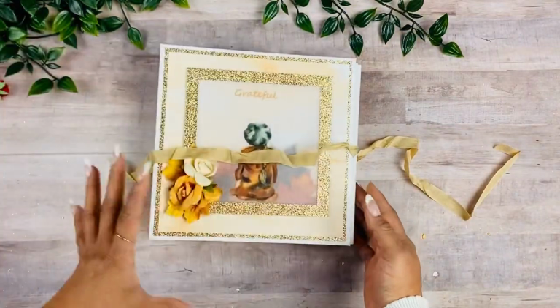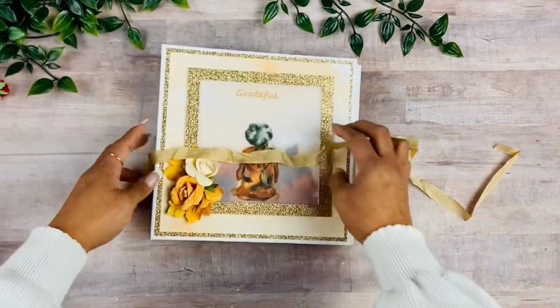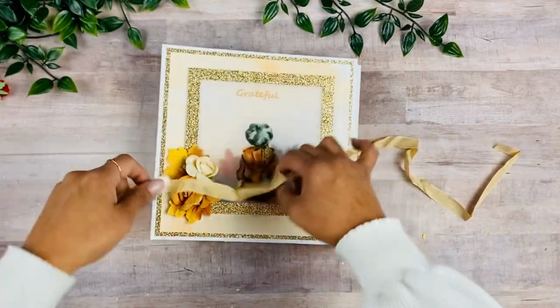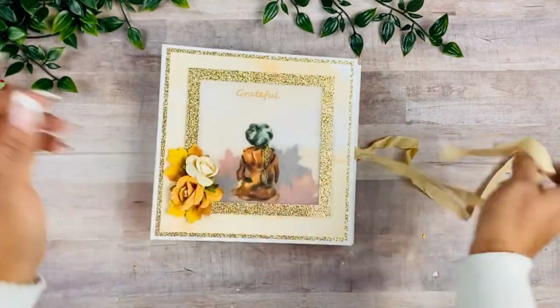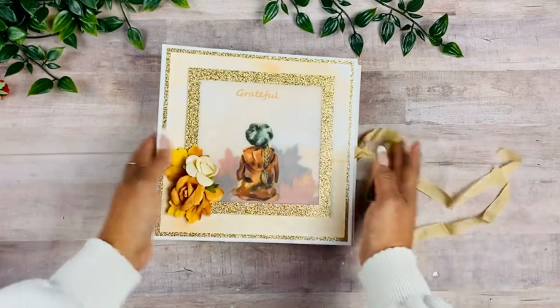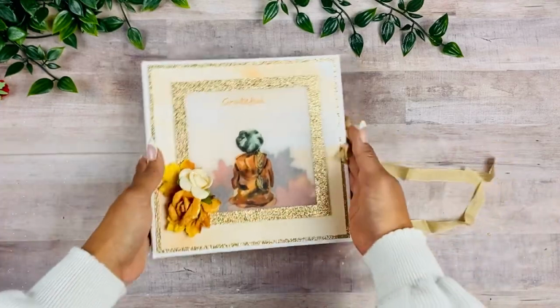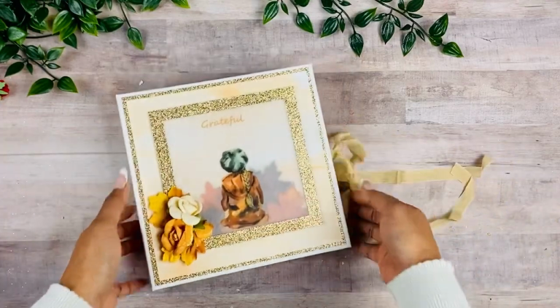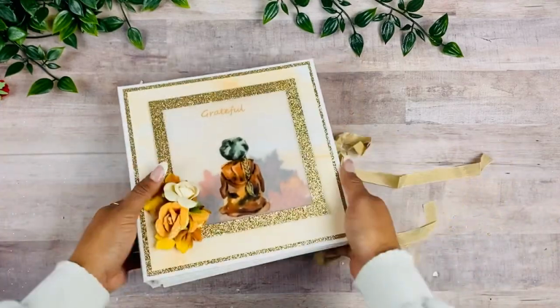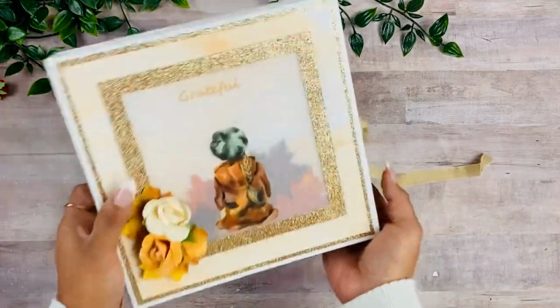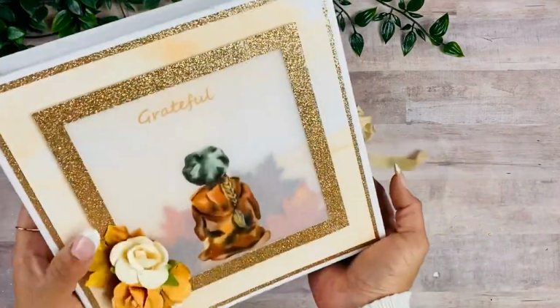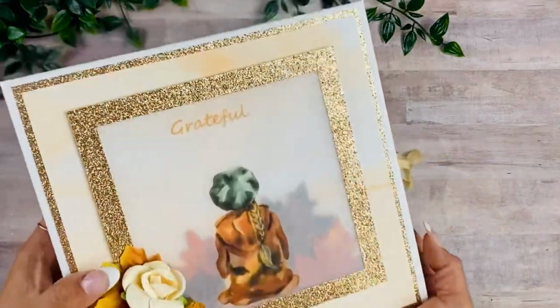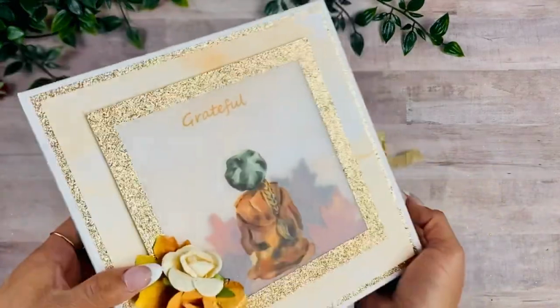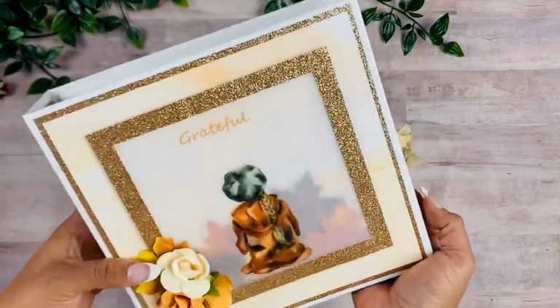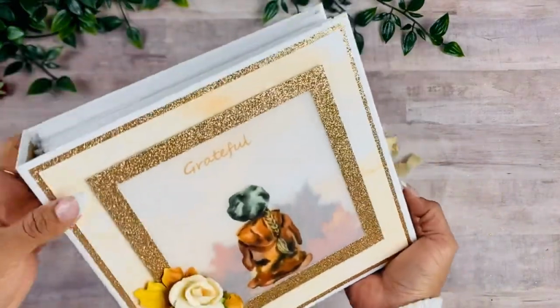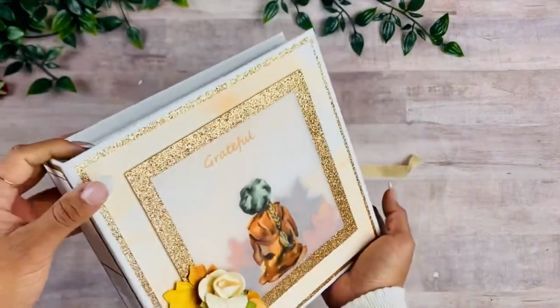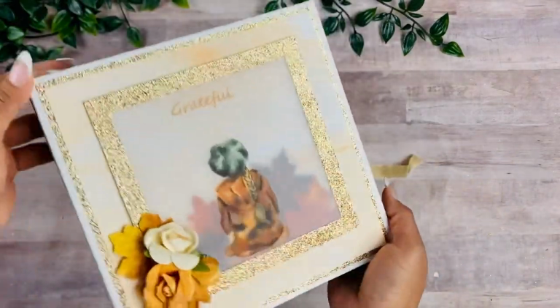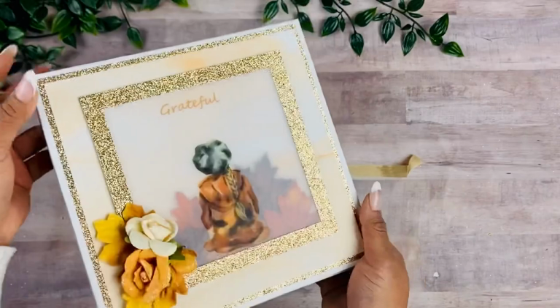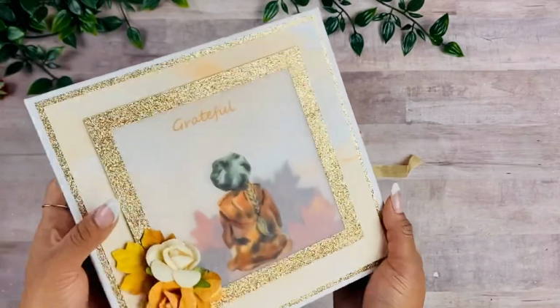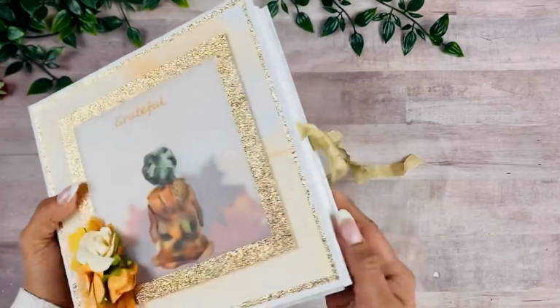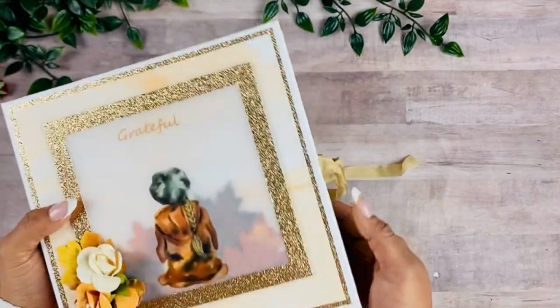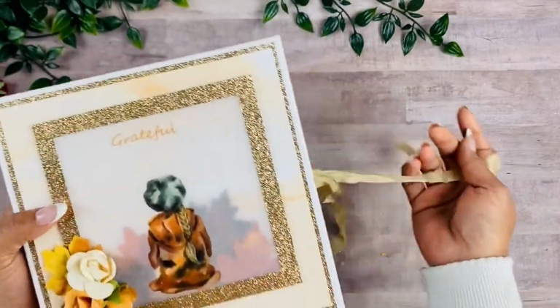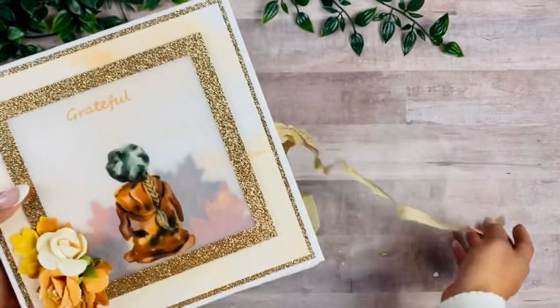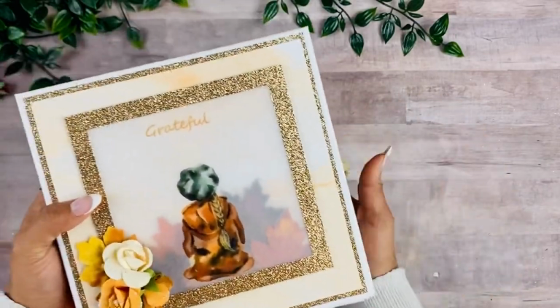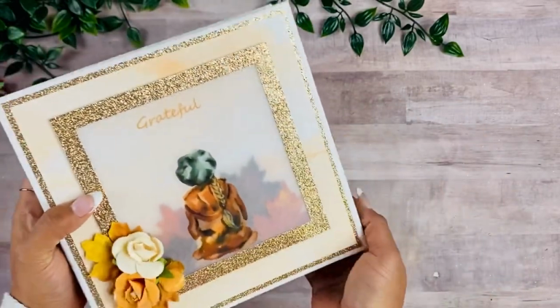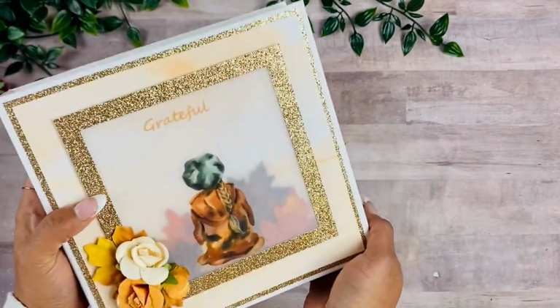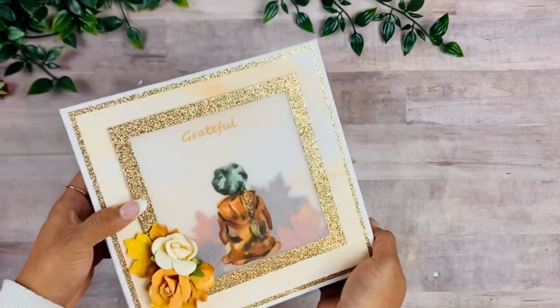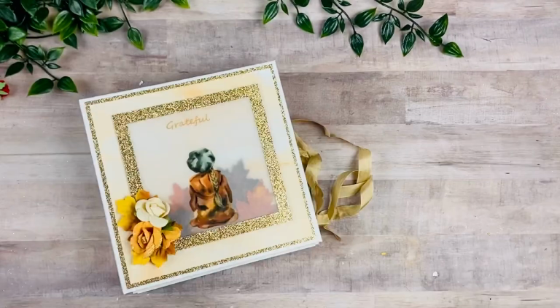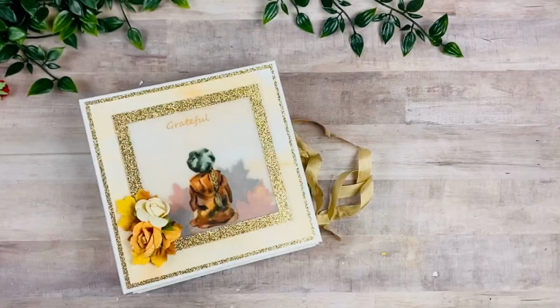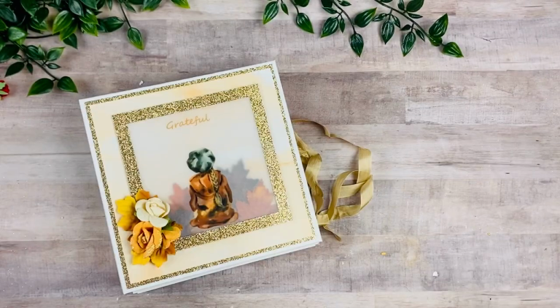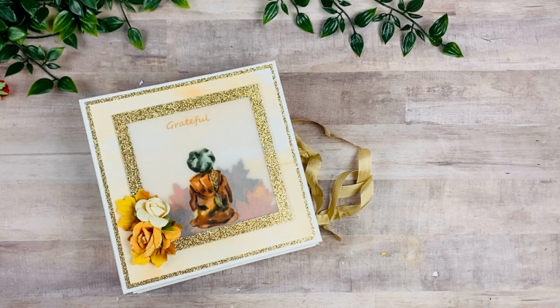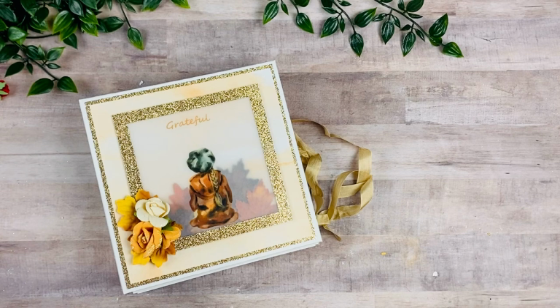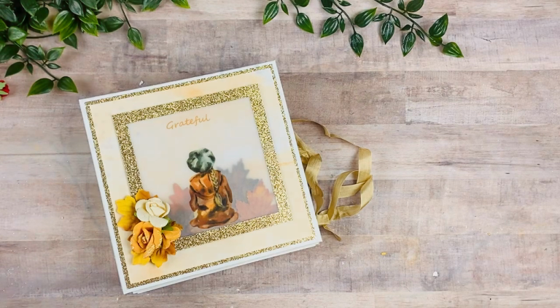That is this super fun album! I love playing with new textures and new techniques for books — this was really, really fun to make. Again, the tutorial and the collection are available on my Patreon, and I'll have the link down below. I will see you guys on the next one, bye-bye!